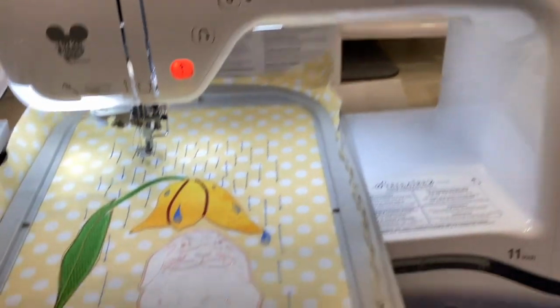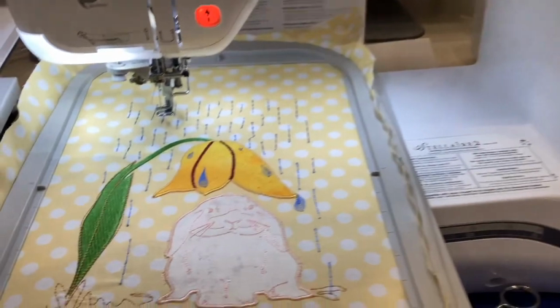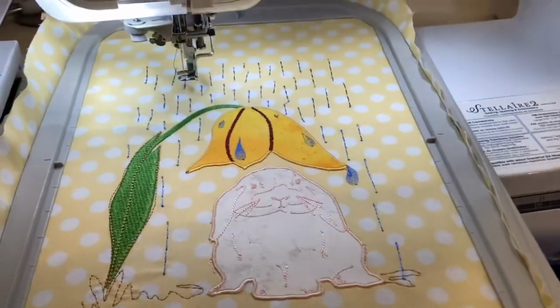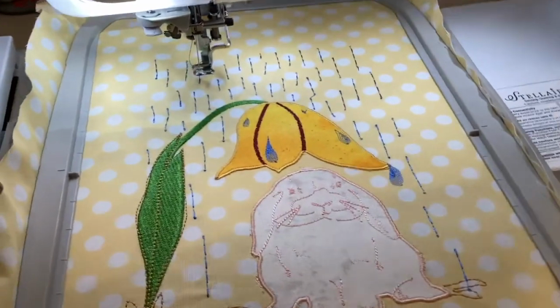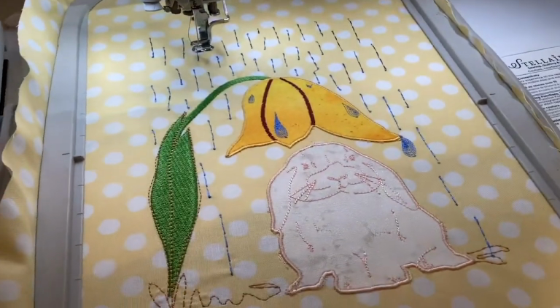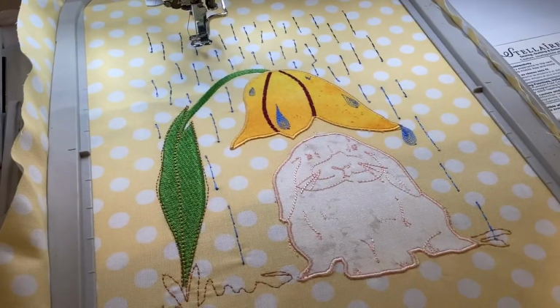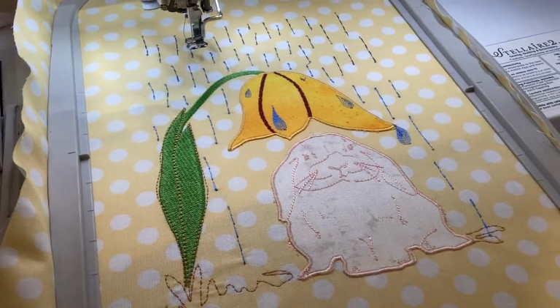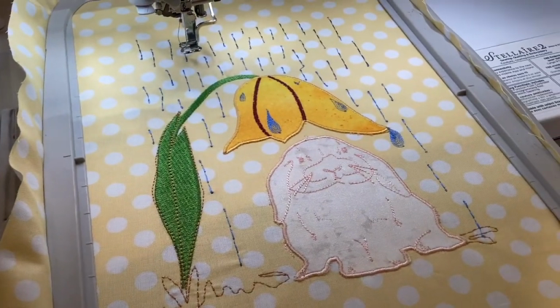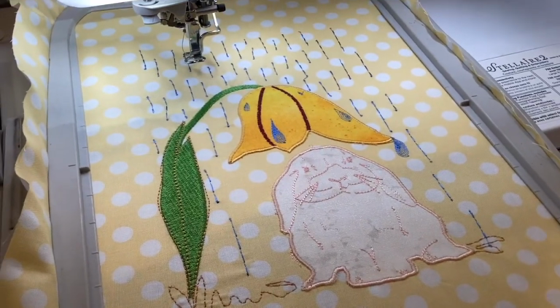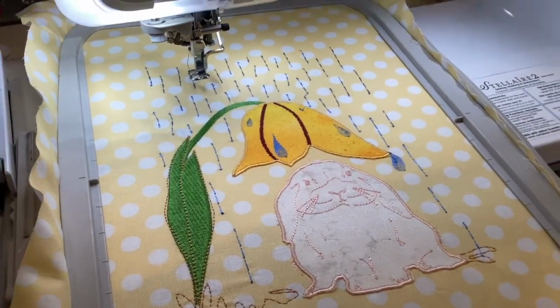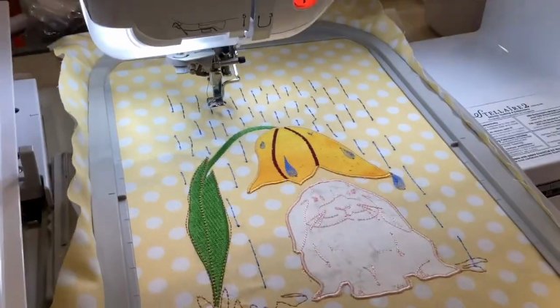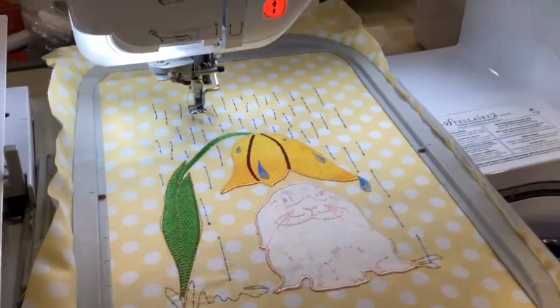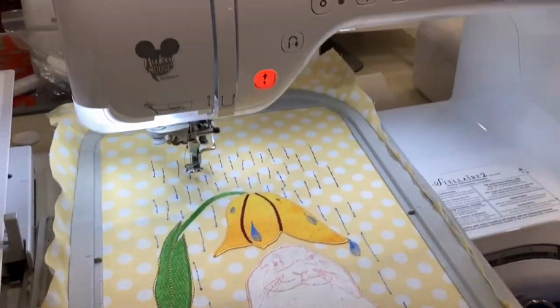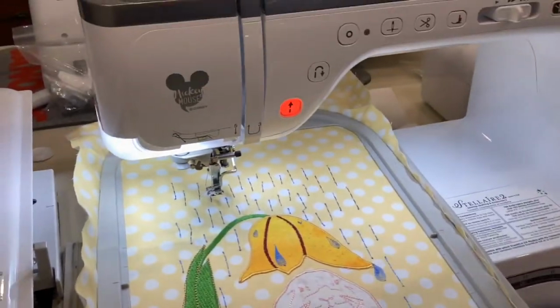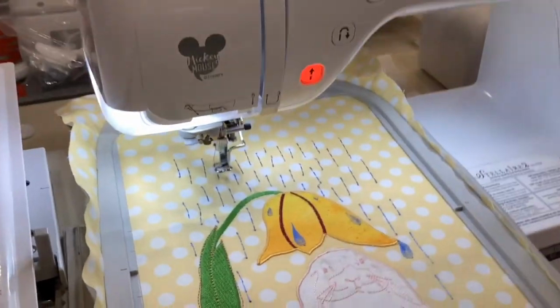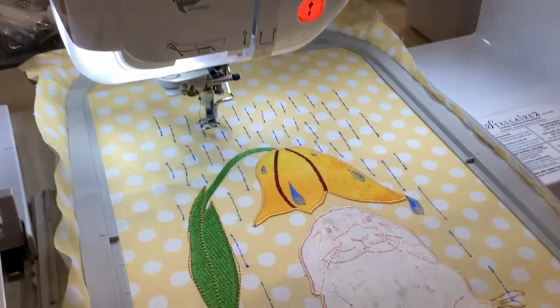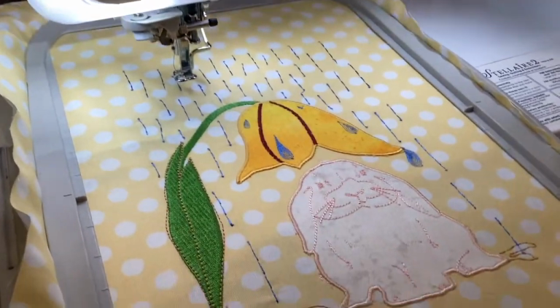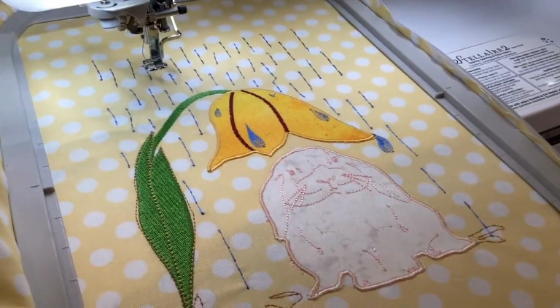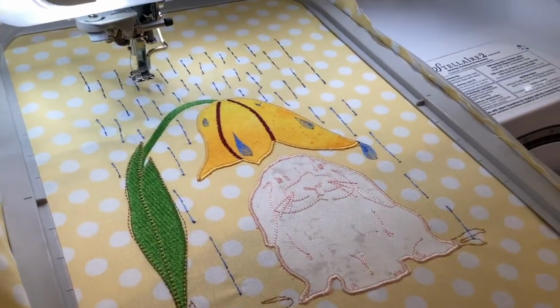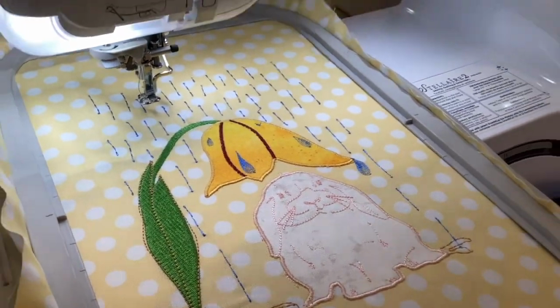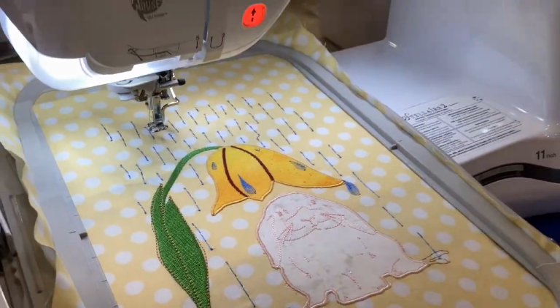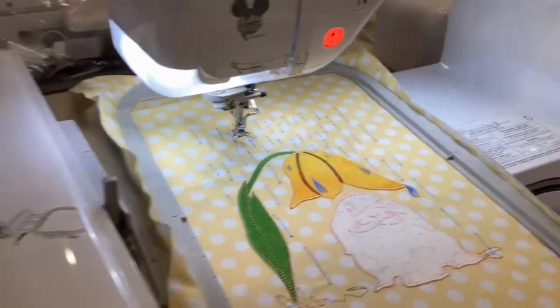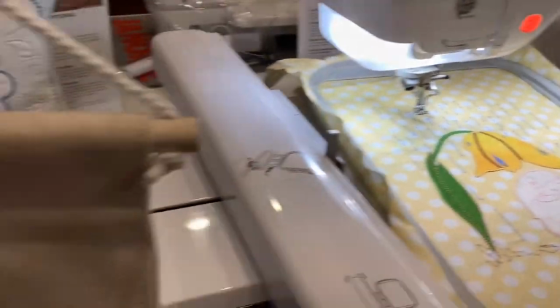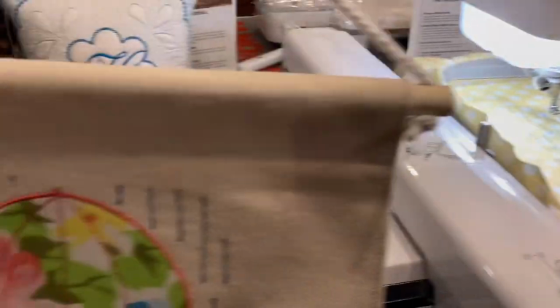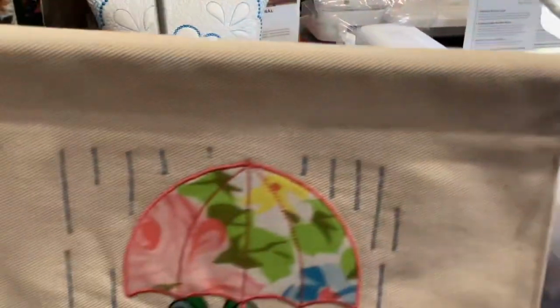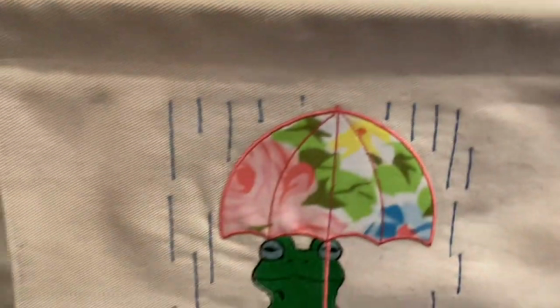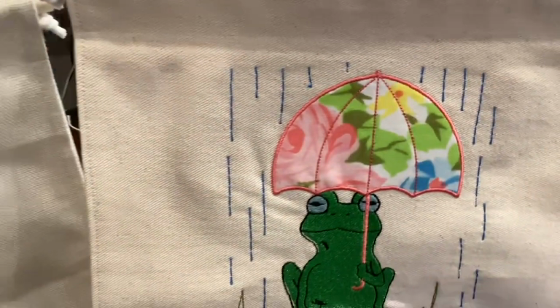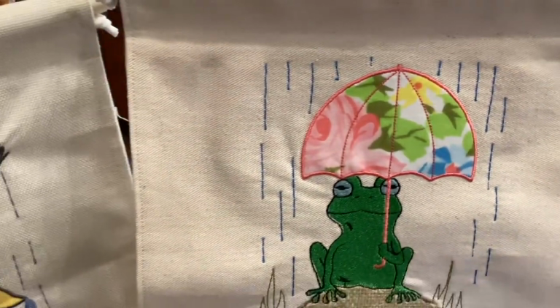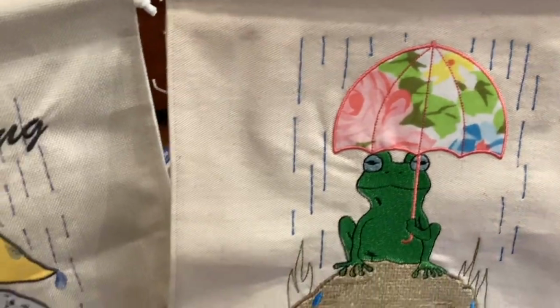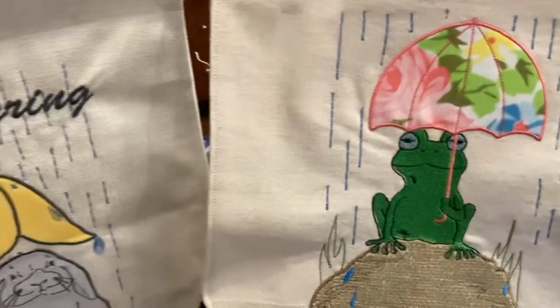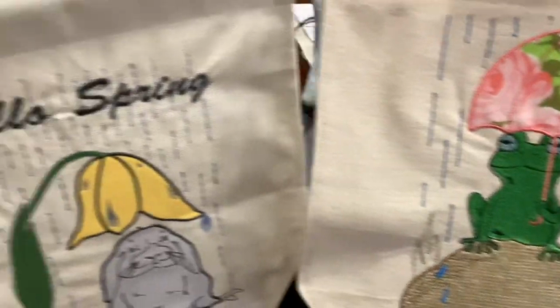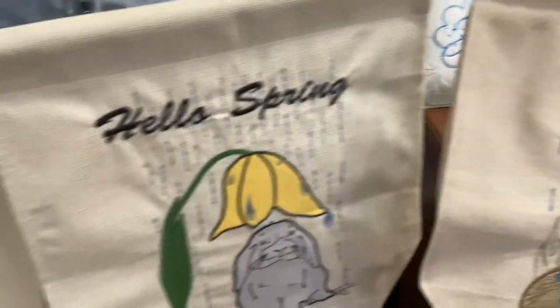What's really amazing is you can take a regular embroidered design and turn it into an applique design. And then your applique pieces can be cut on the Scannicut.